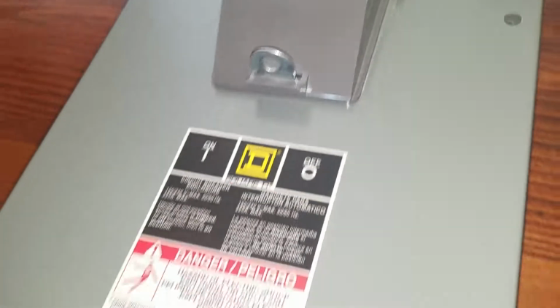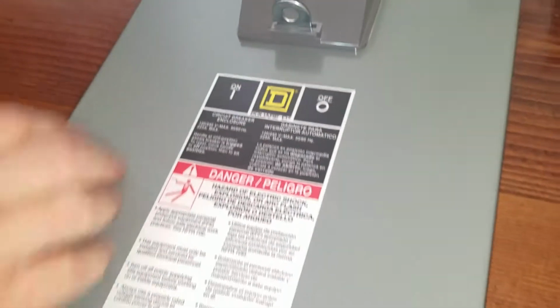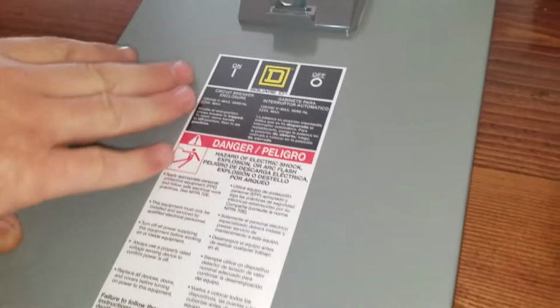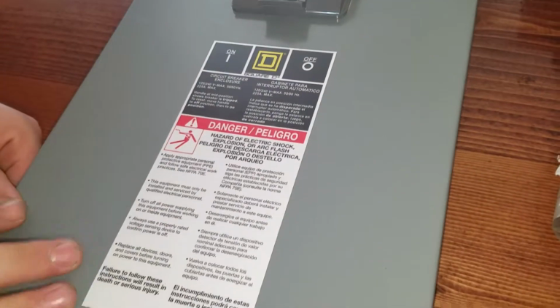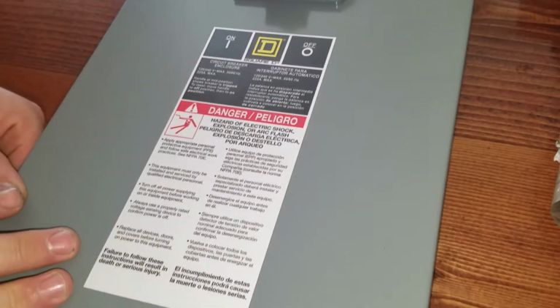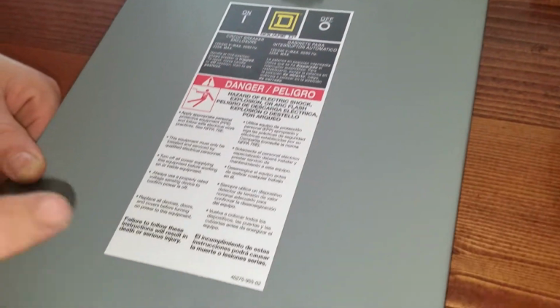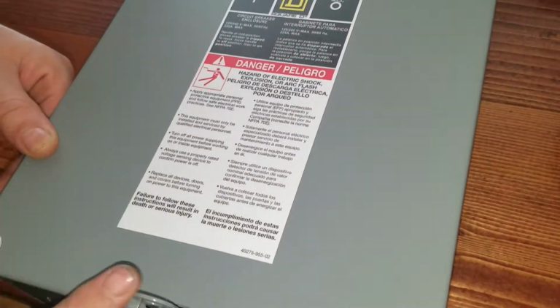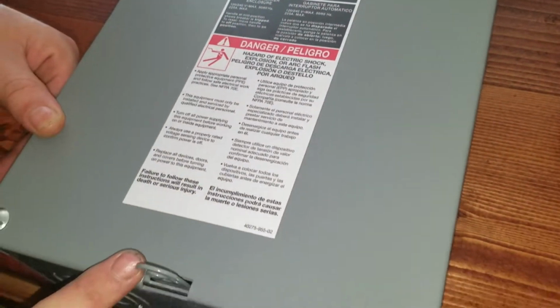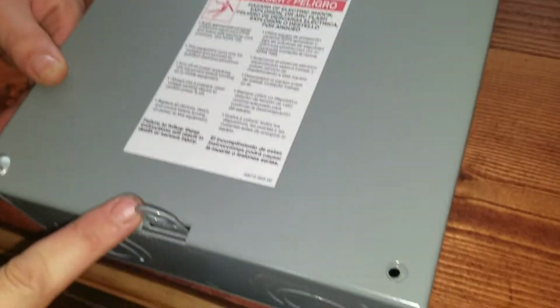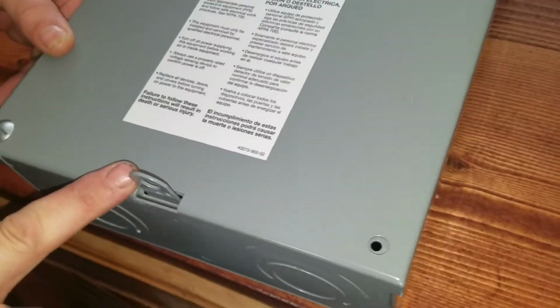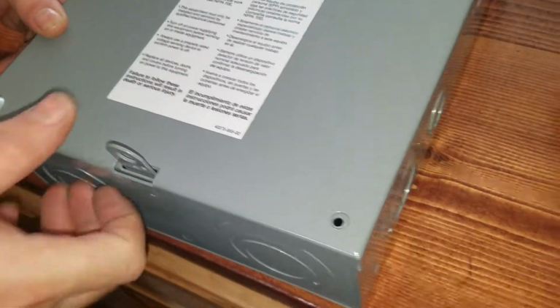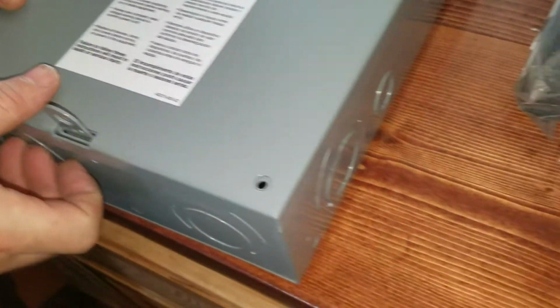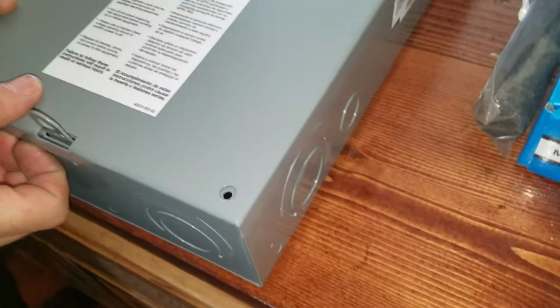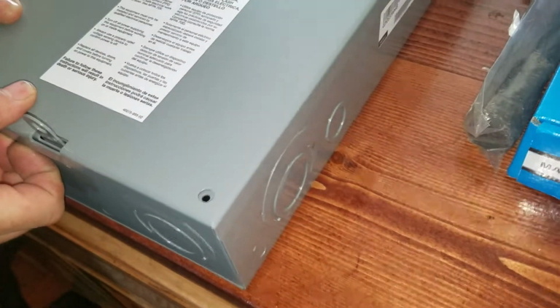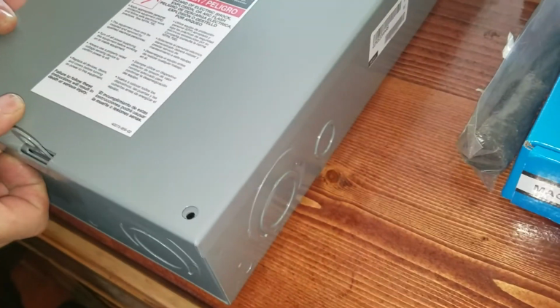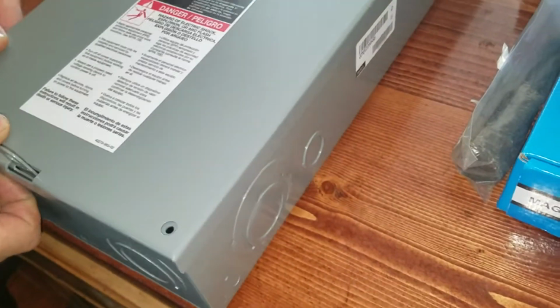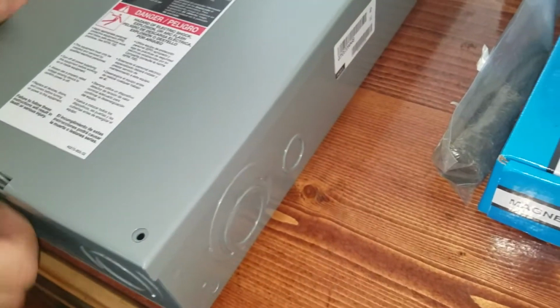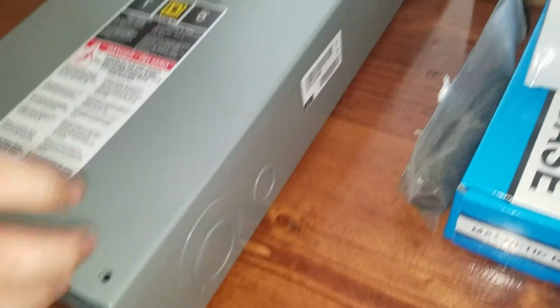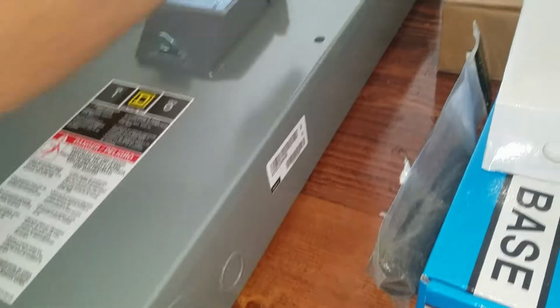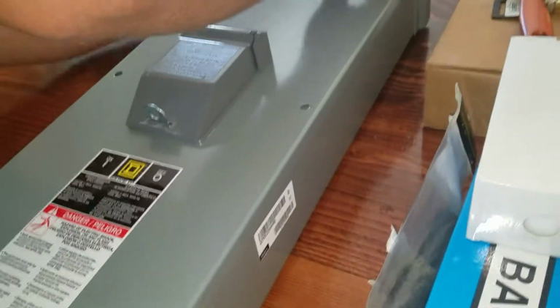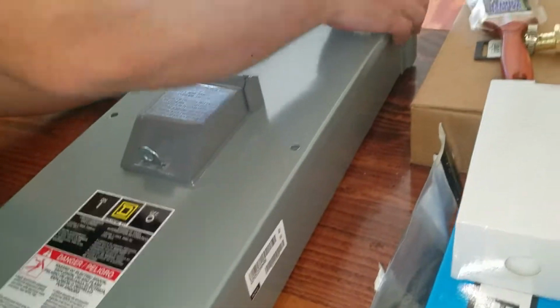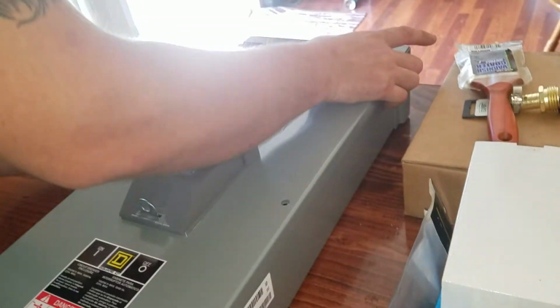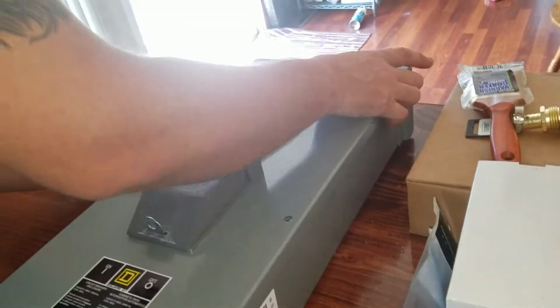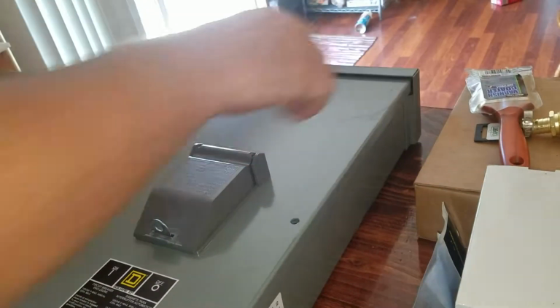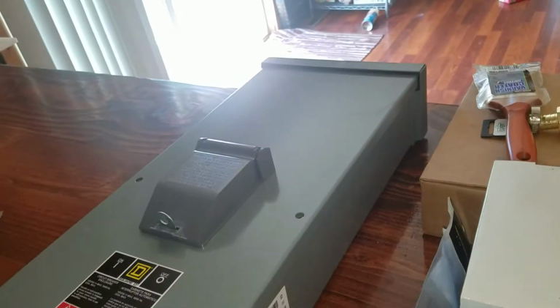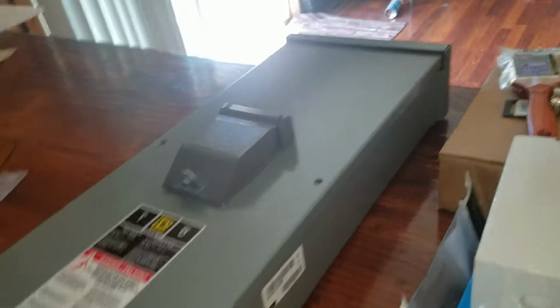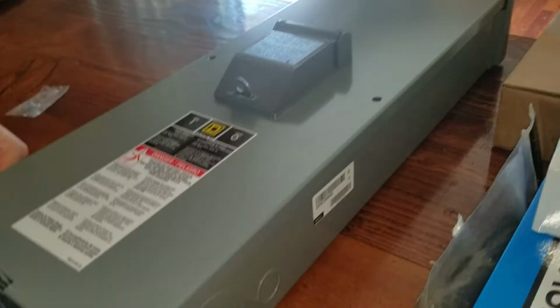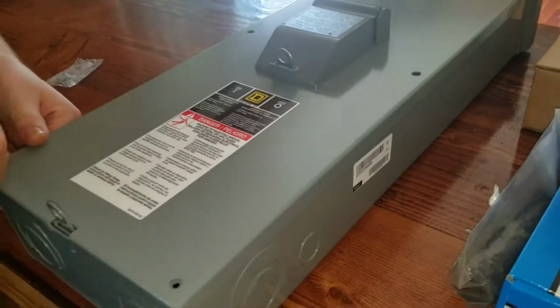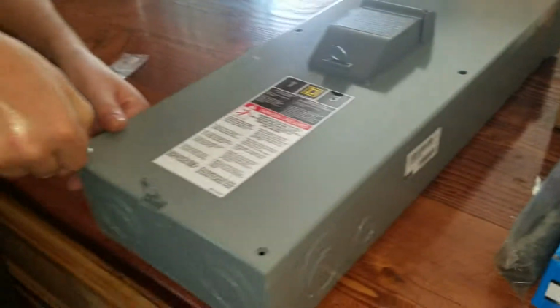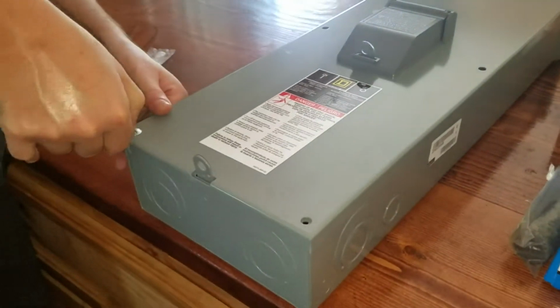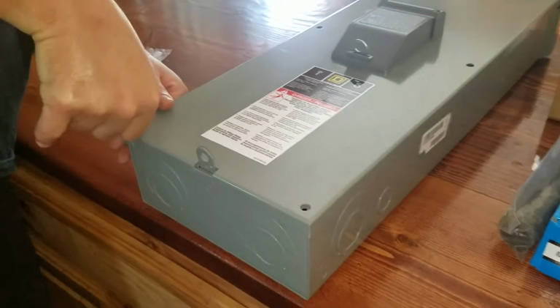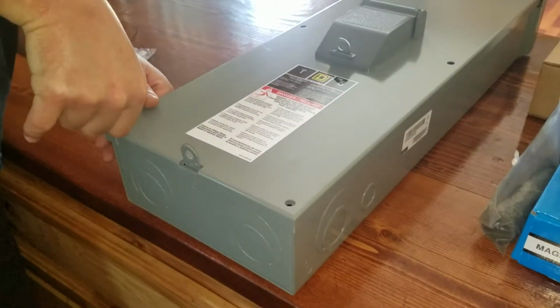It has all the labels. Another lock down here. To open it I think I'm going to need a screwdriver.